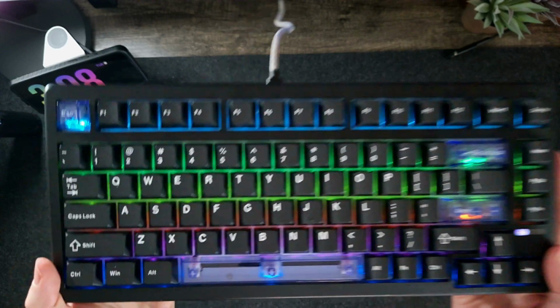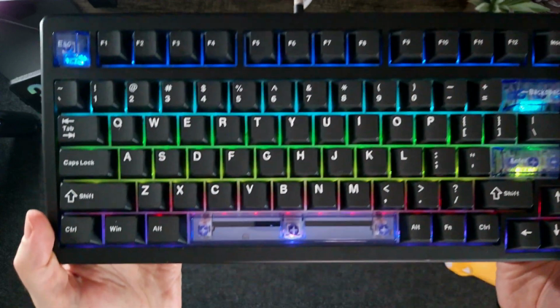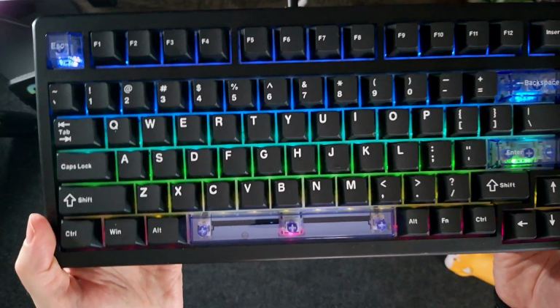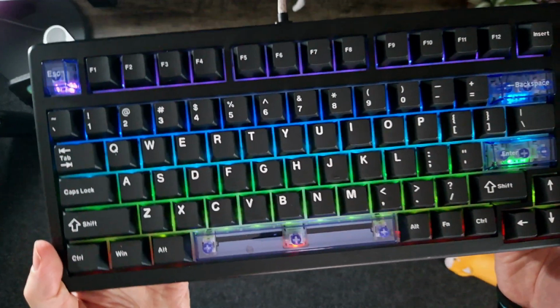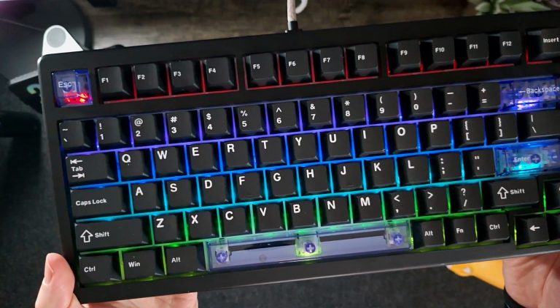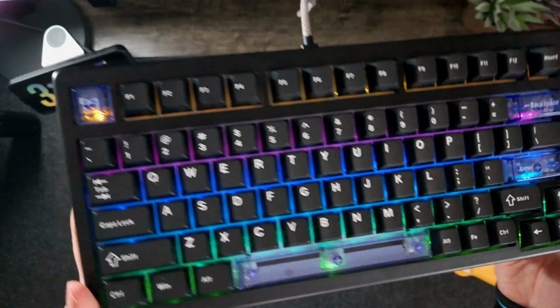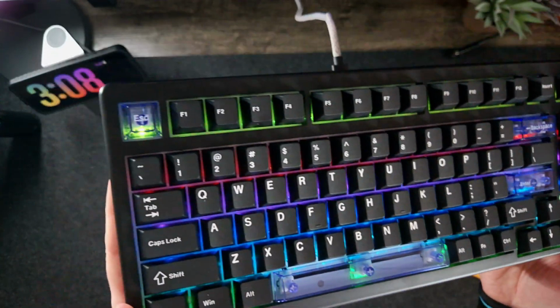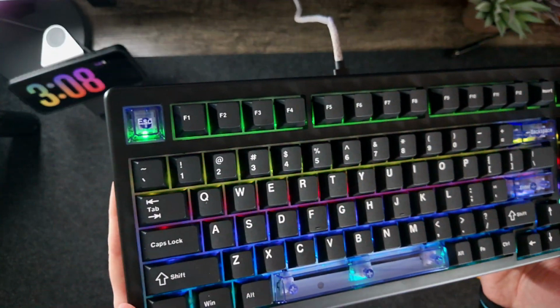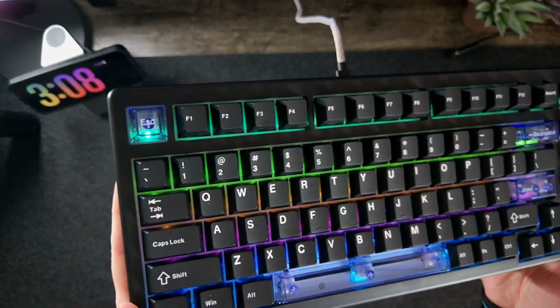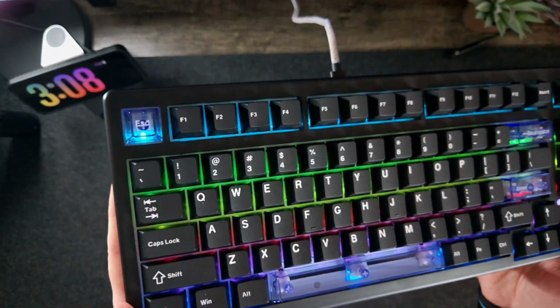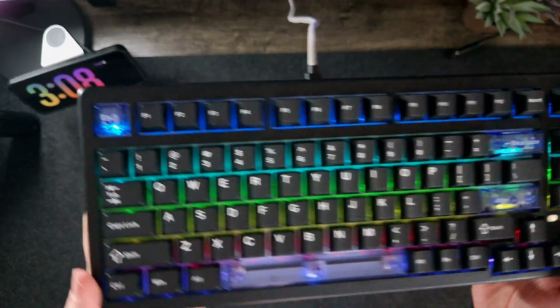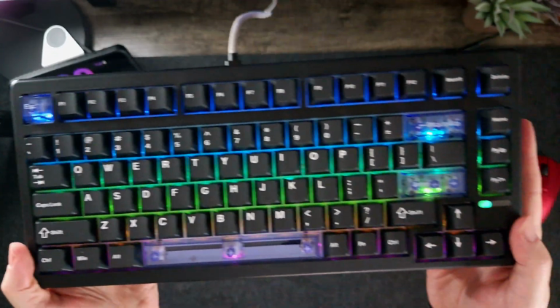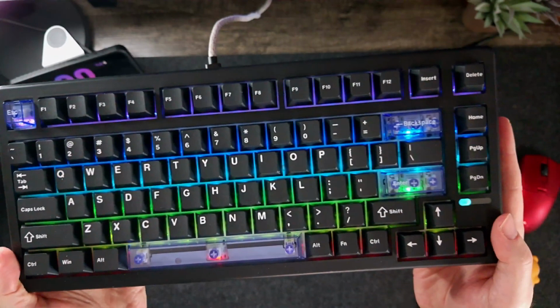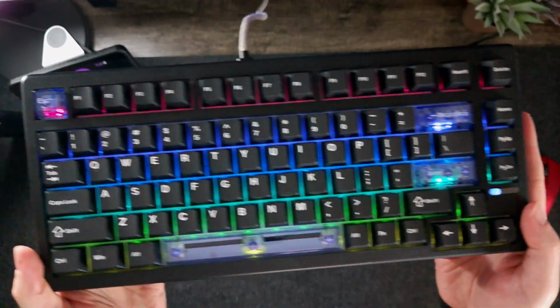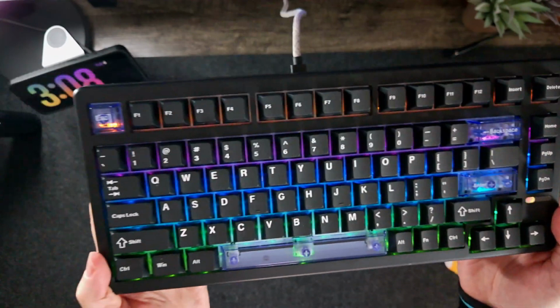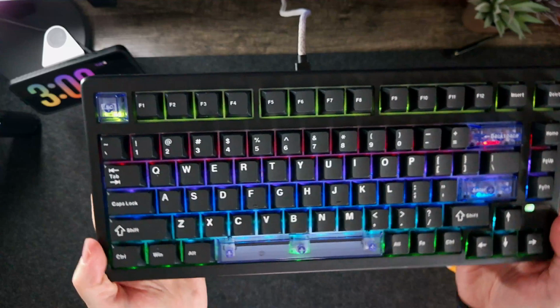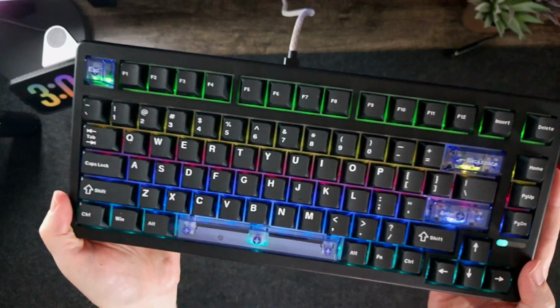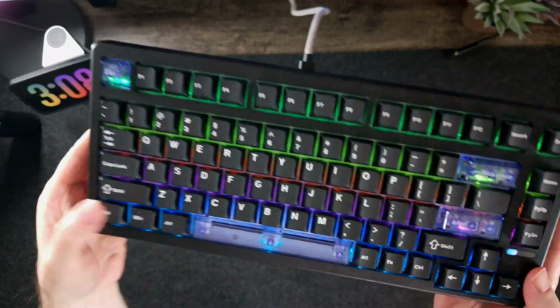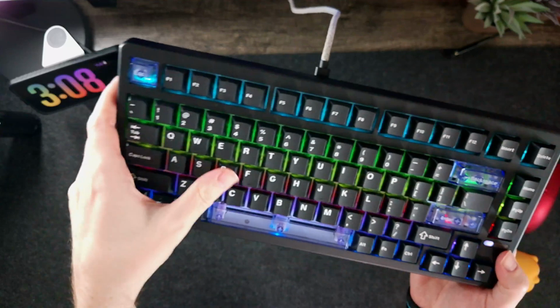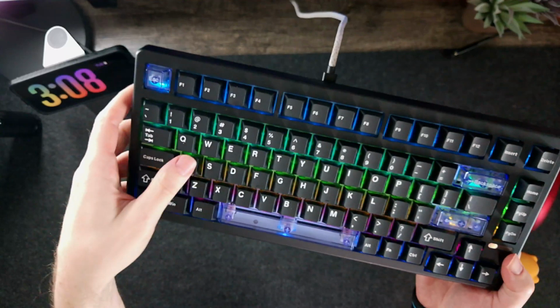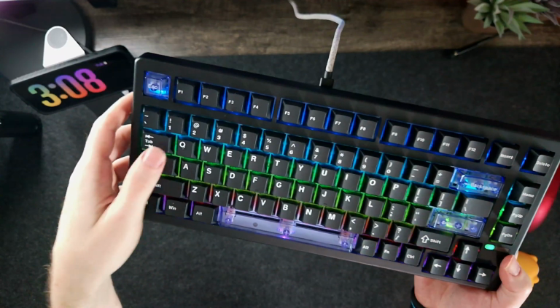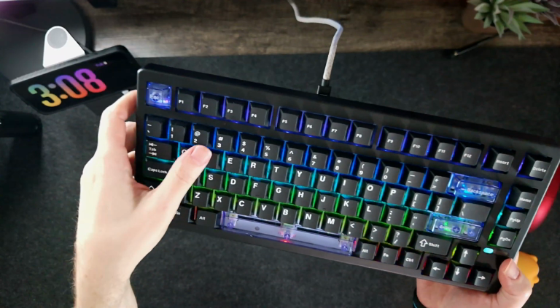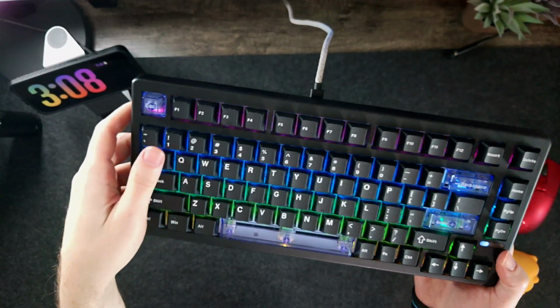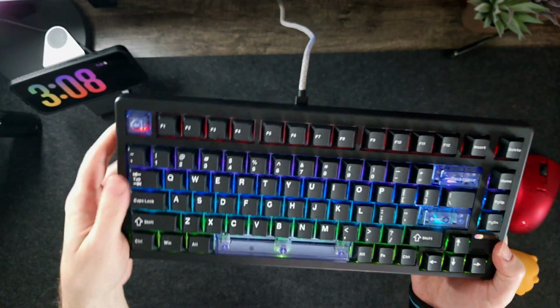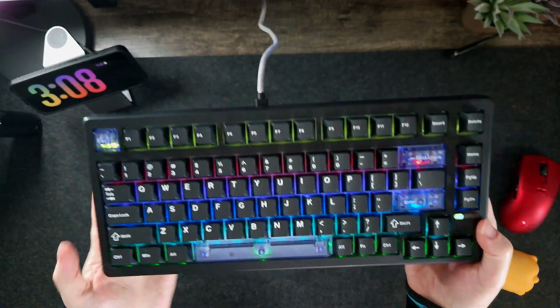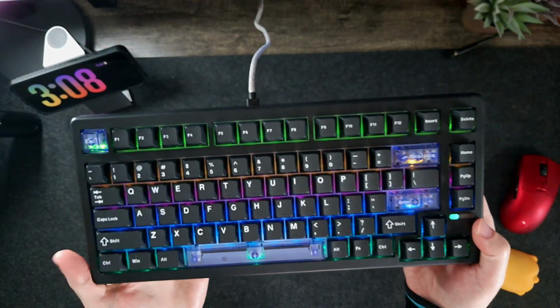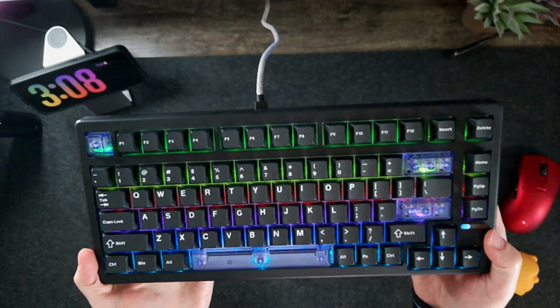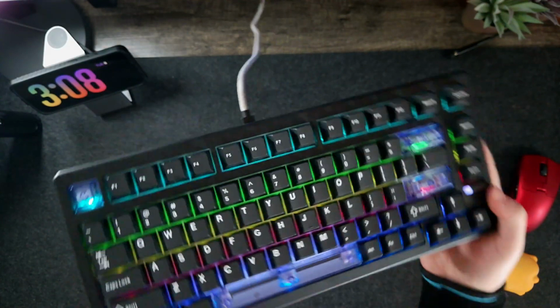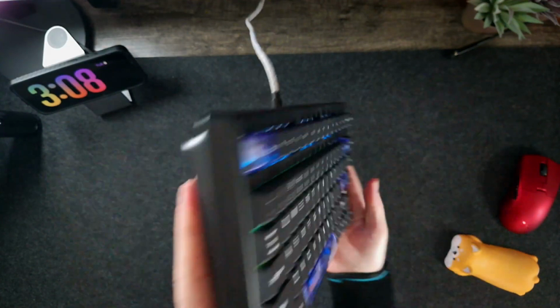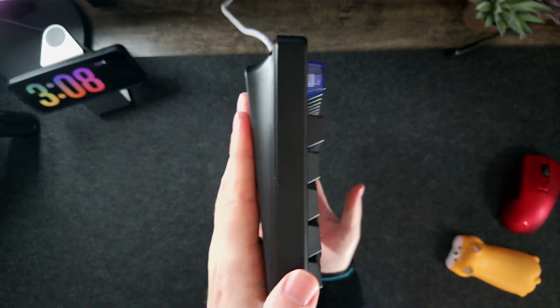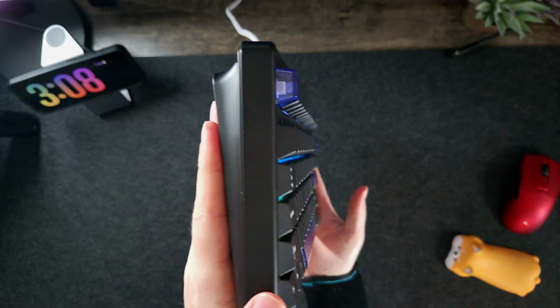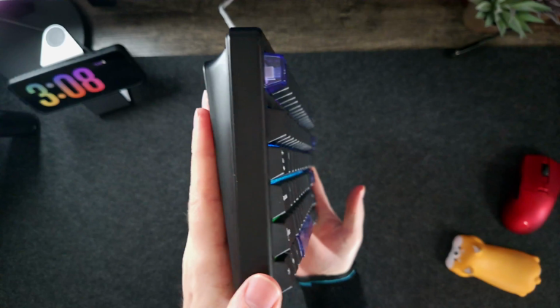As you can see, the clear keys look great. It is south-facing RGB, and the RGB is very bright. The keys are PBT double-shot, I believe, and they are in the Cherry profile.